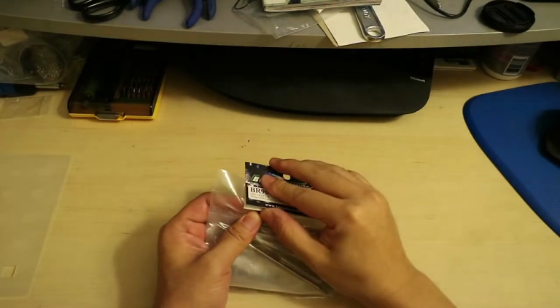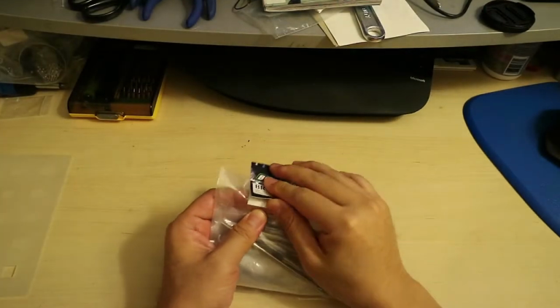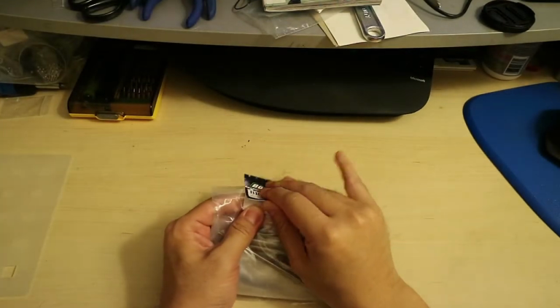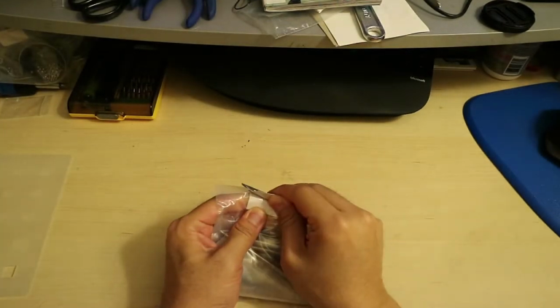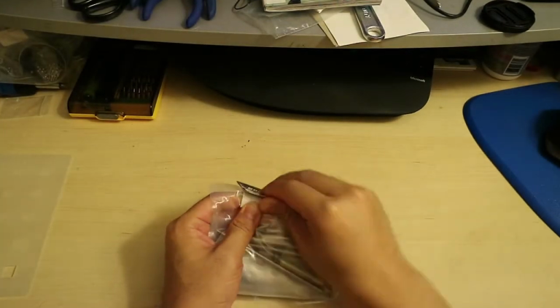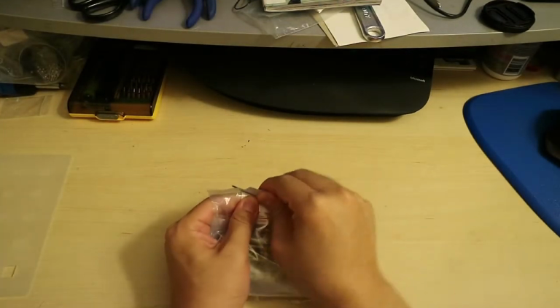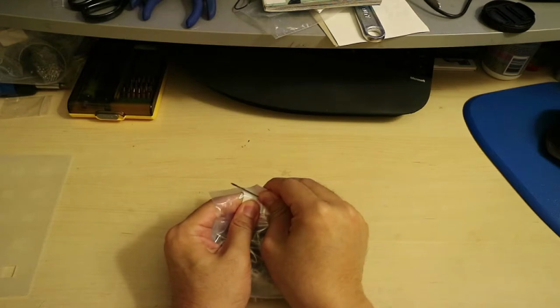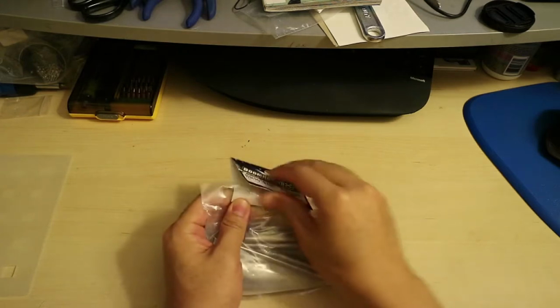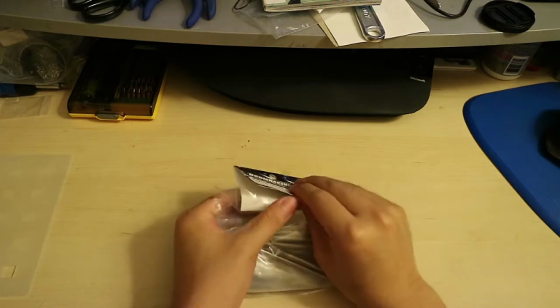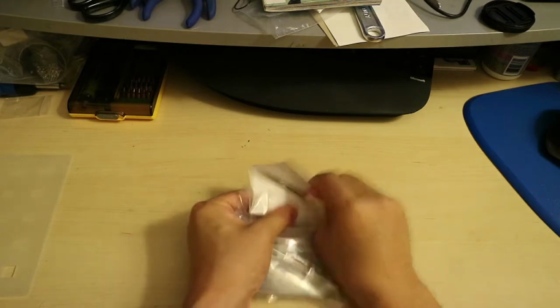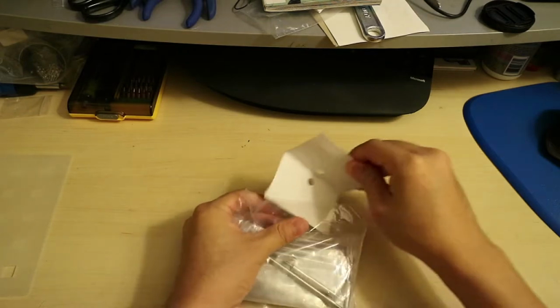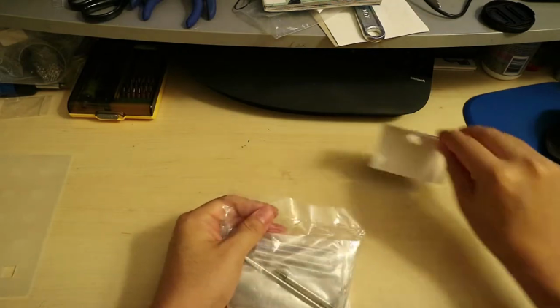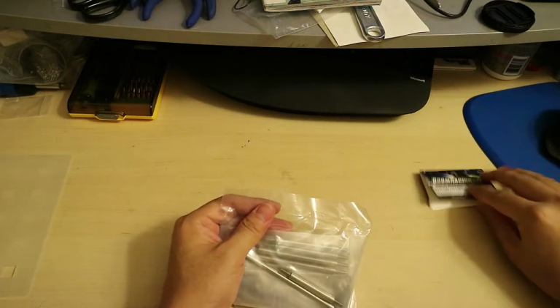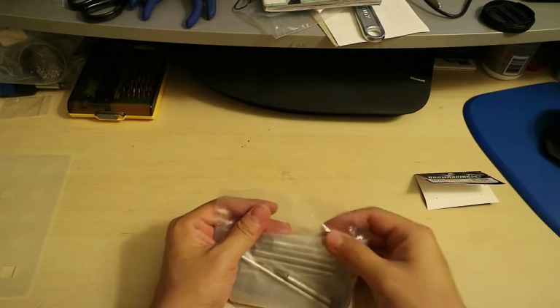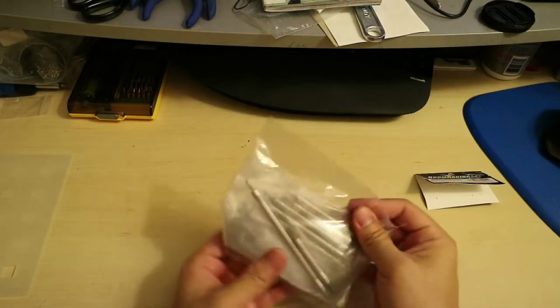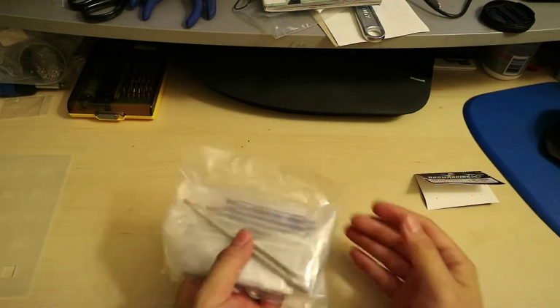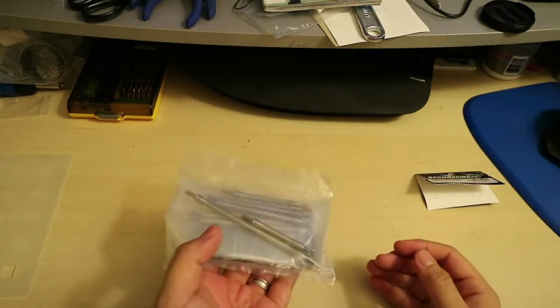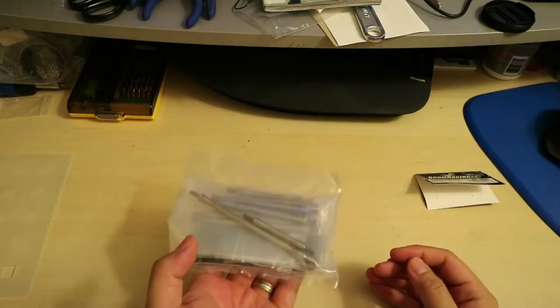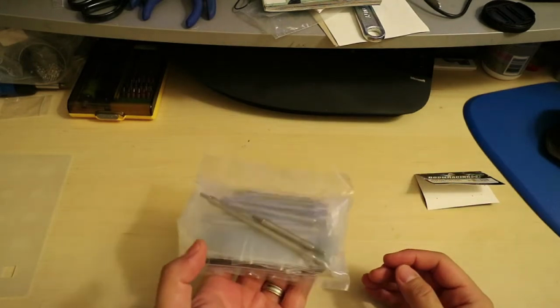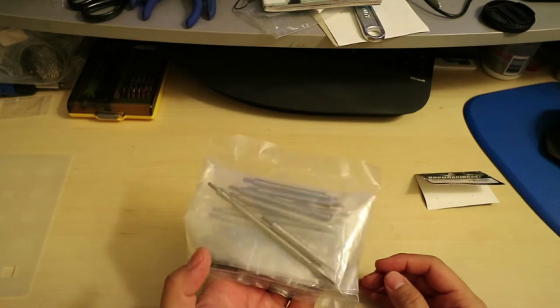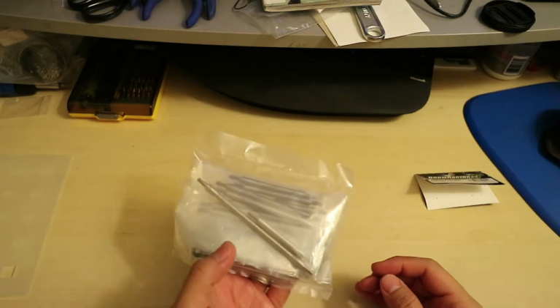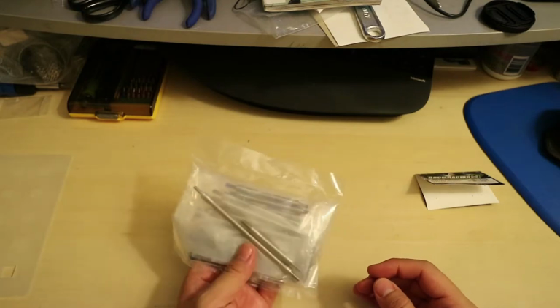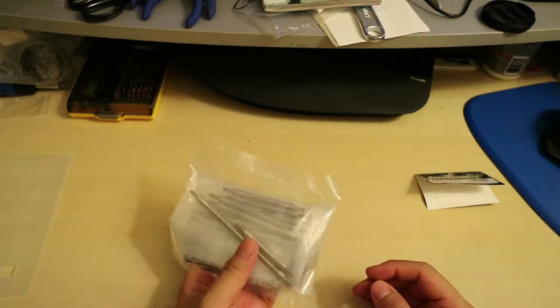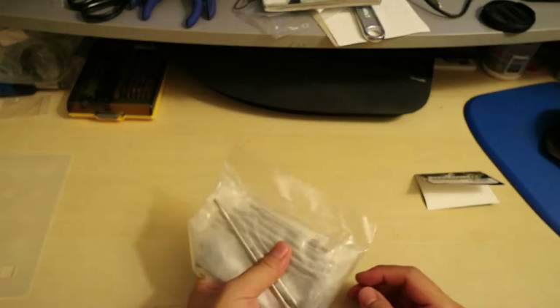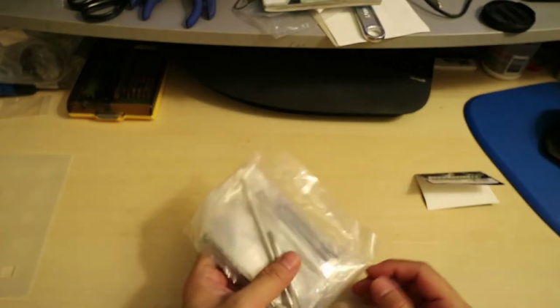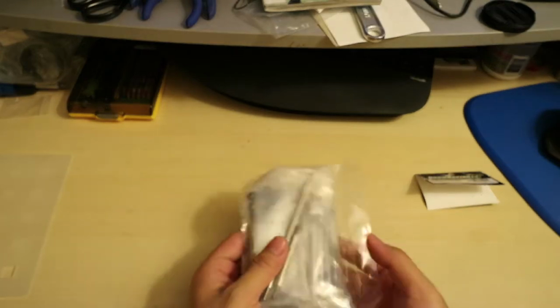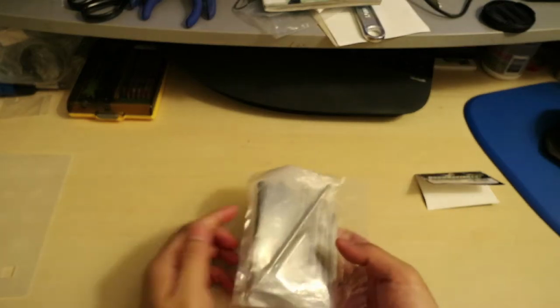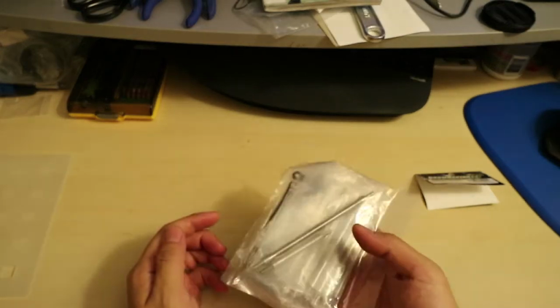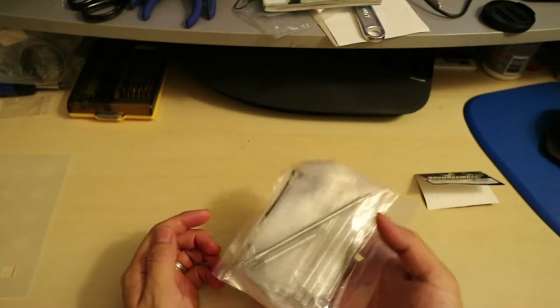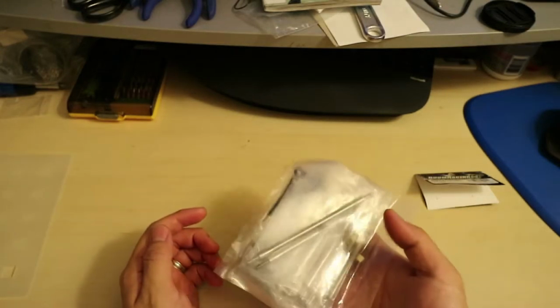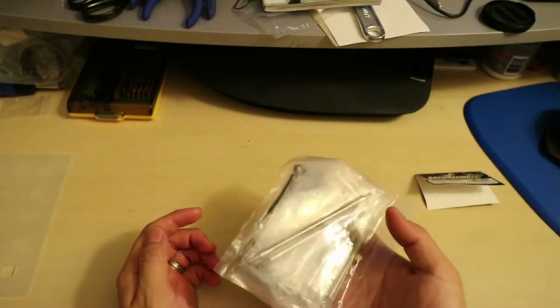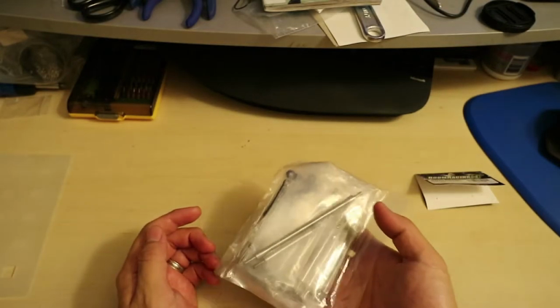The first thing you'll notice right away is that these links are significantly heavier than what came with the kit. You can actually feel a bit of heft to them.